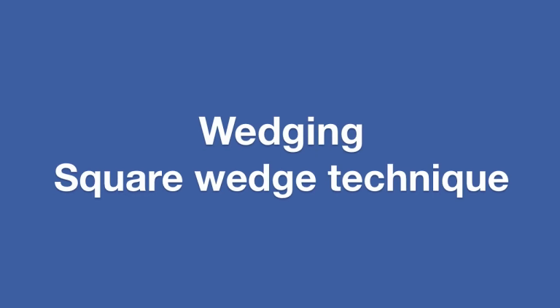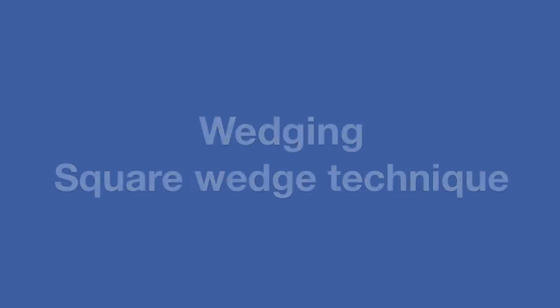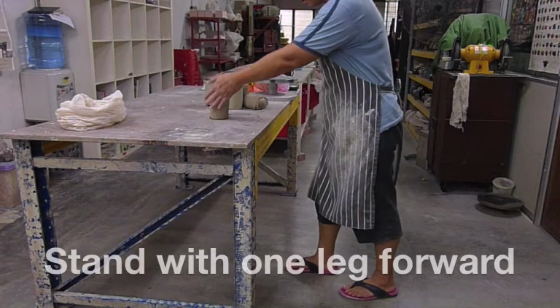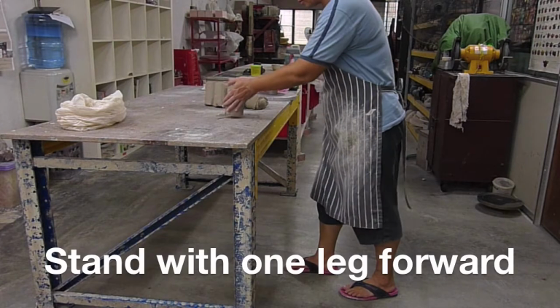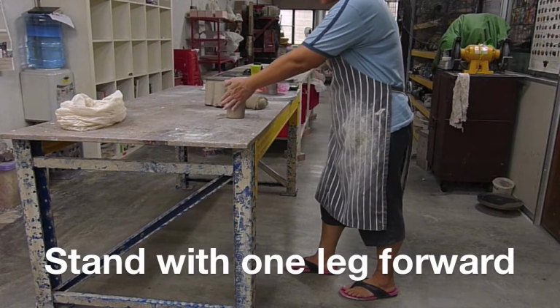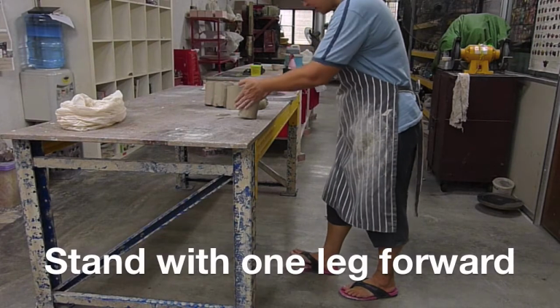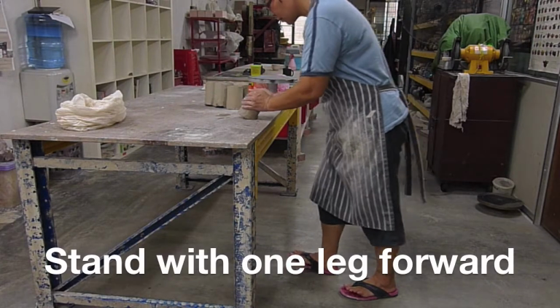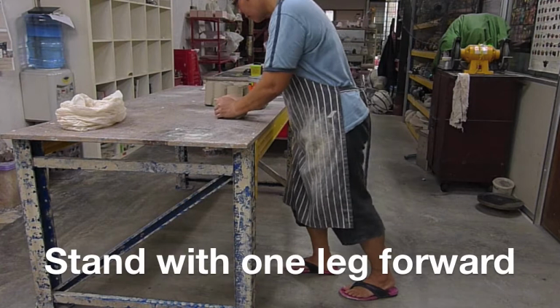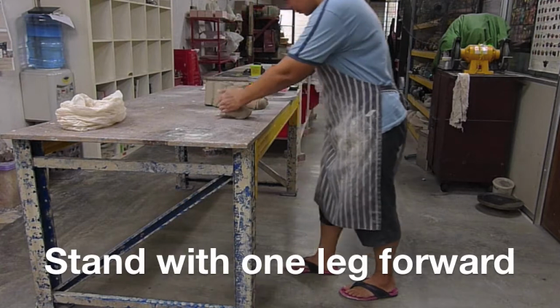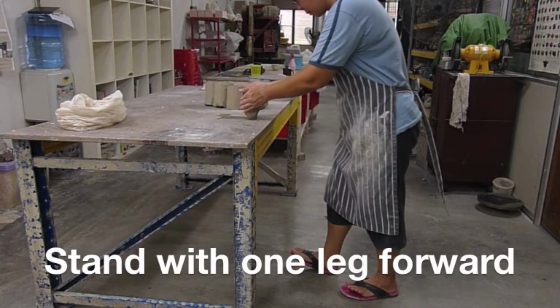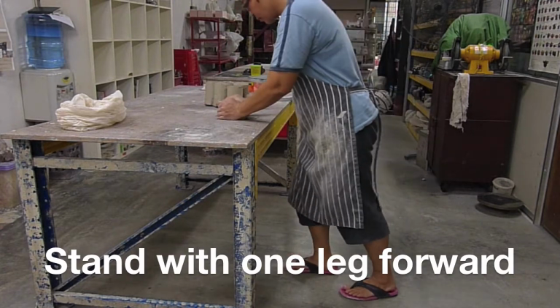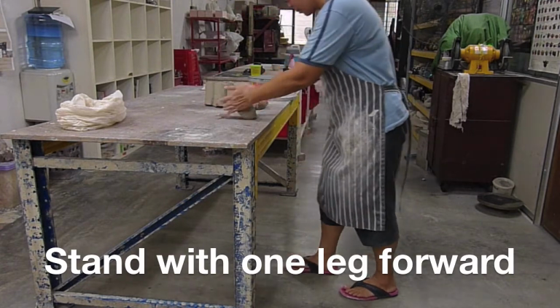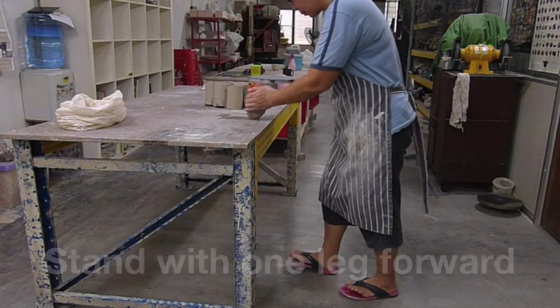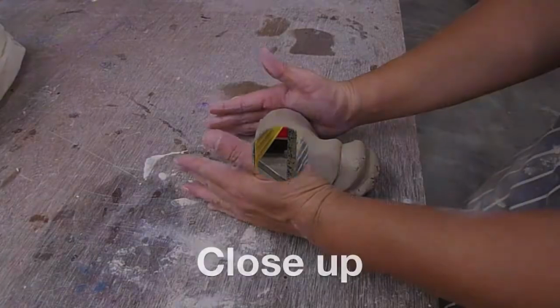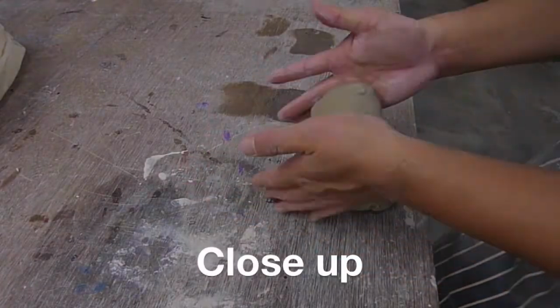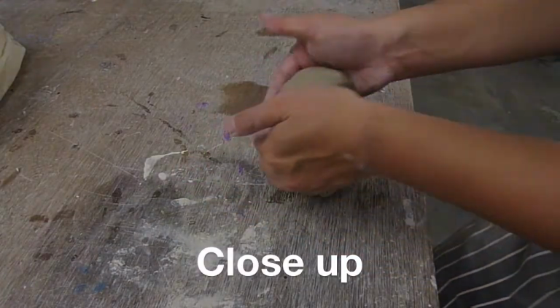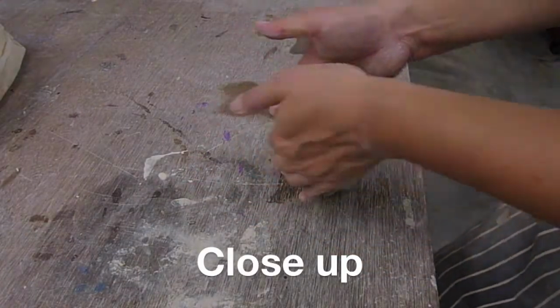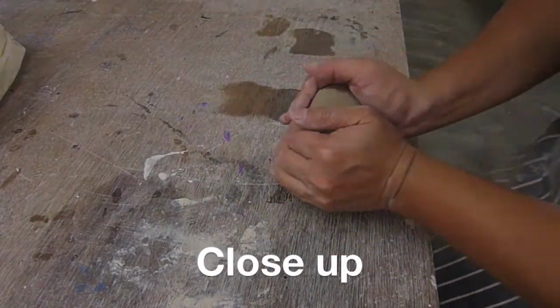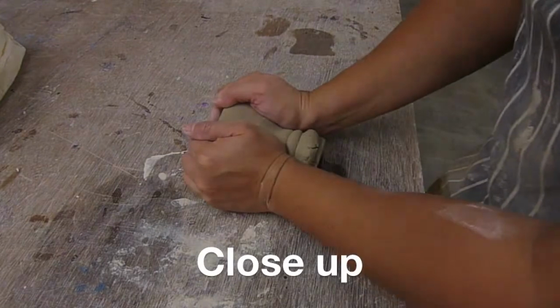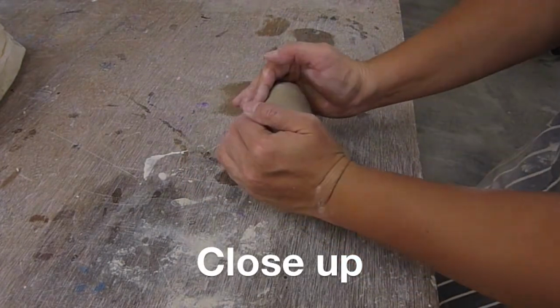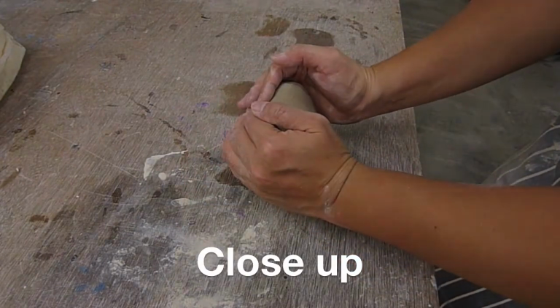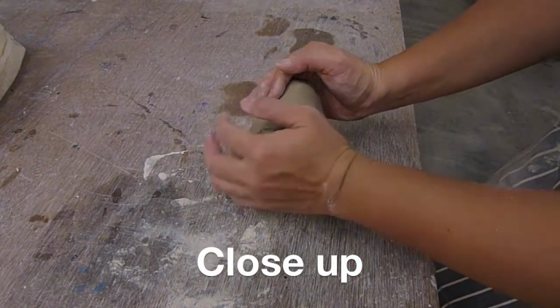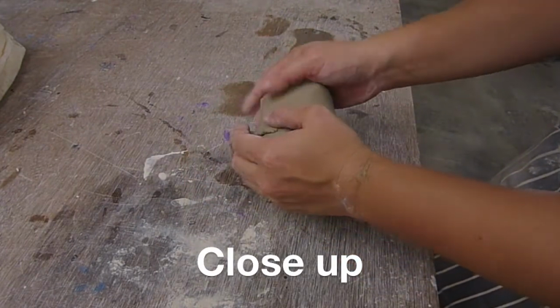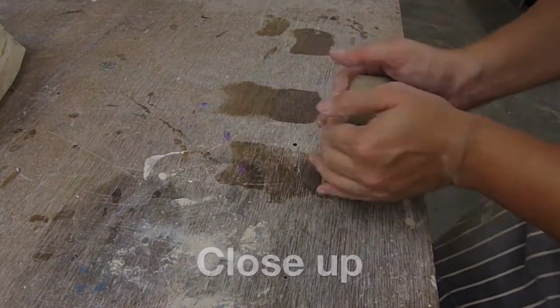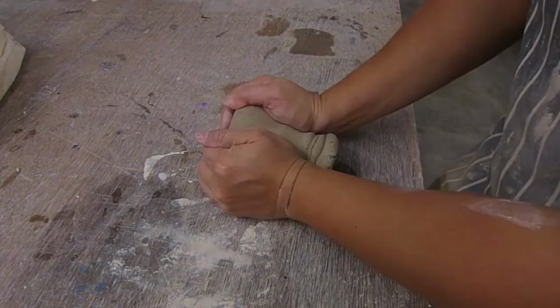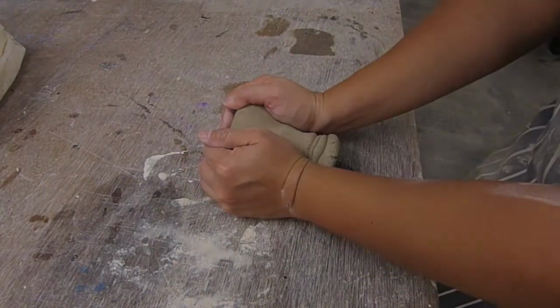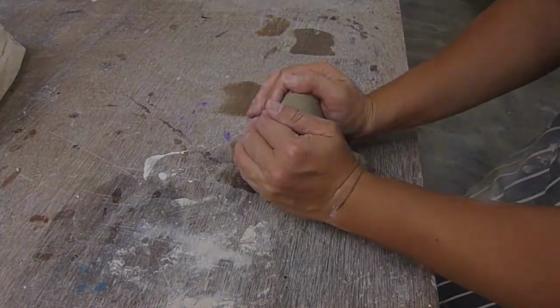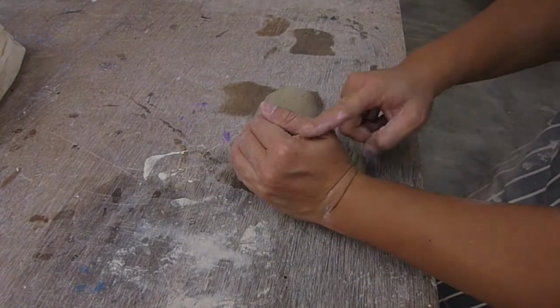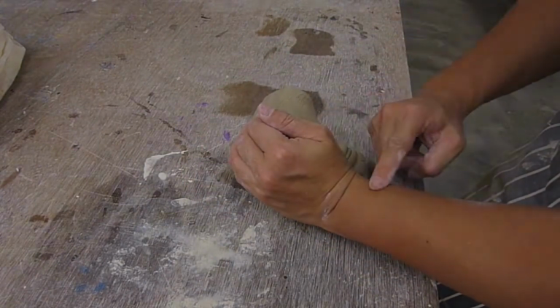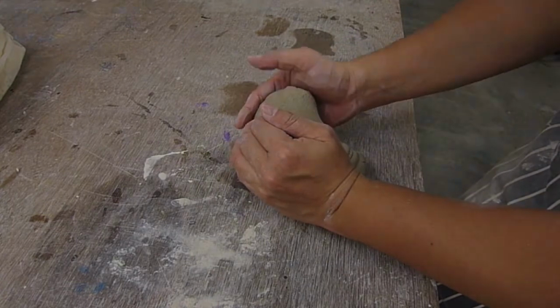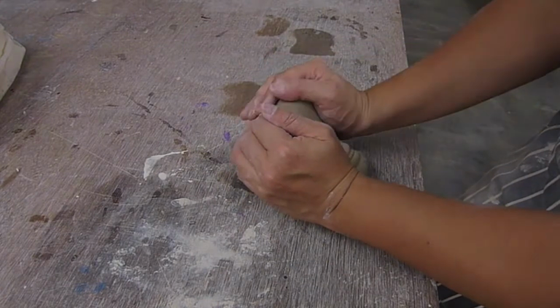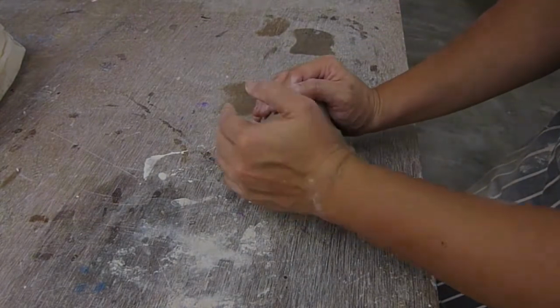Place your hands at the side of the clay like this and push forward with your body weight and back in a rocking movement. Push the clay down, bring it up, move your fingers, push it down again. When you bring it up, there should be a lock on your wrist.